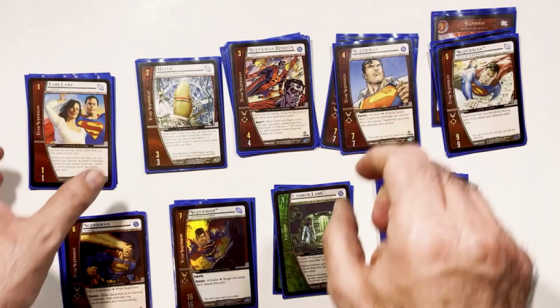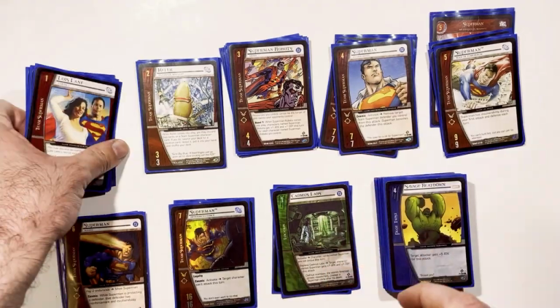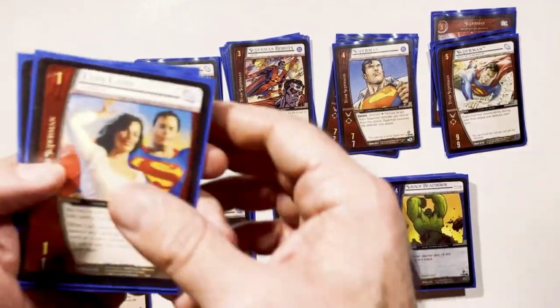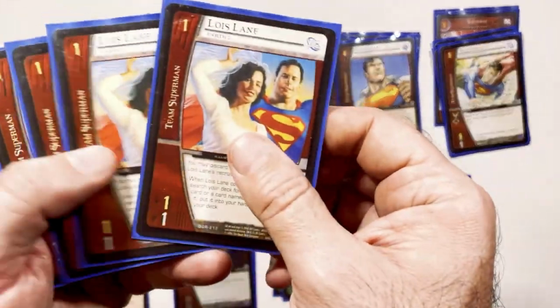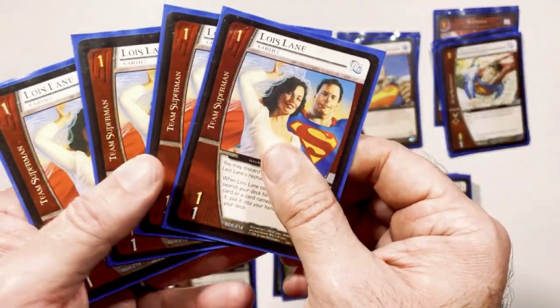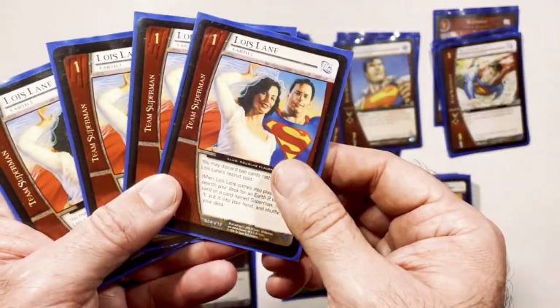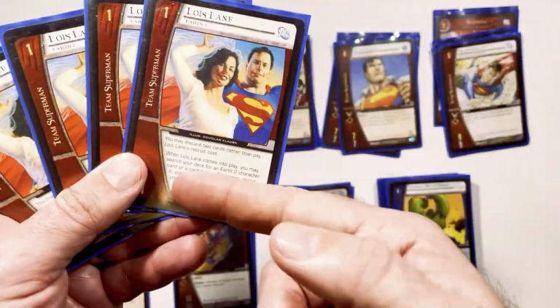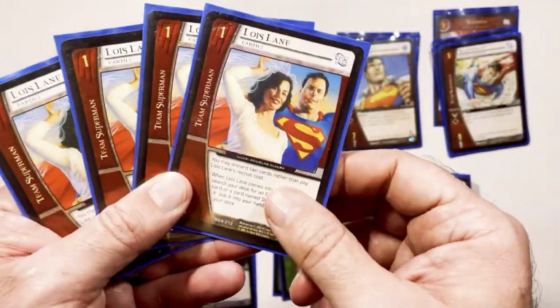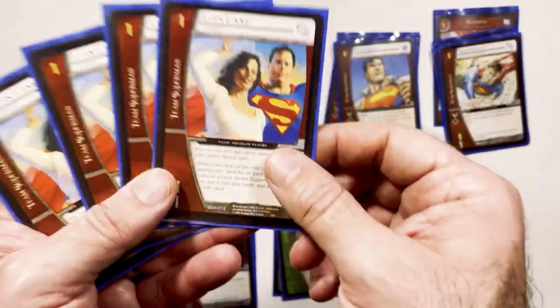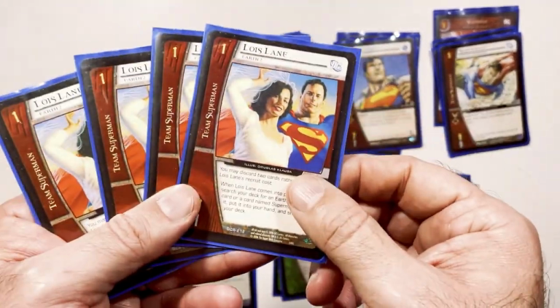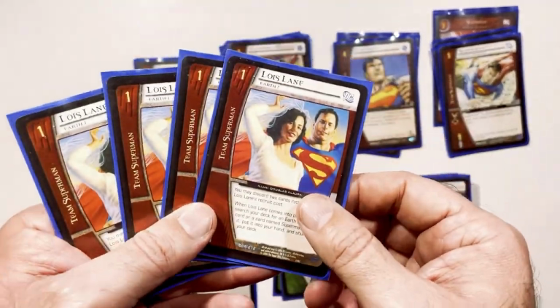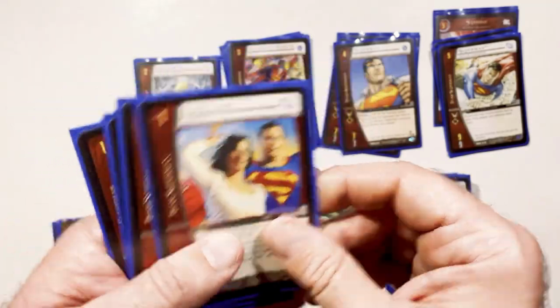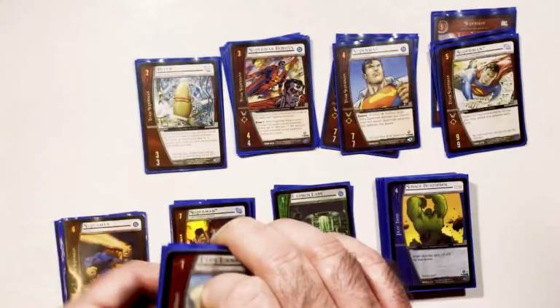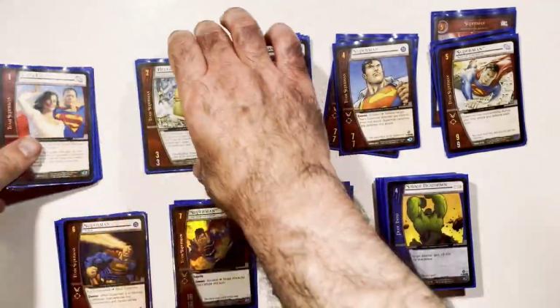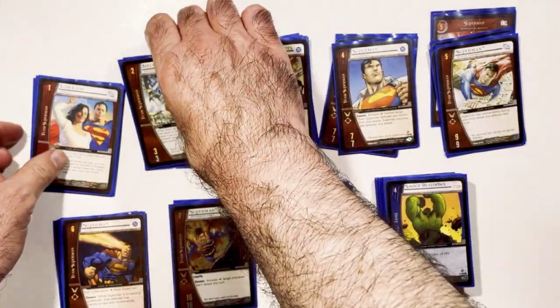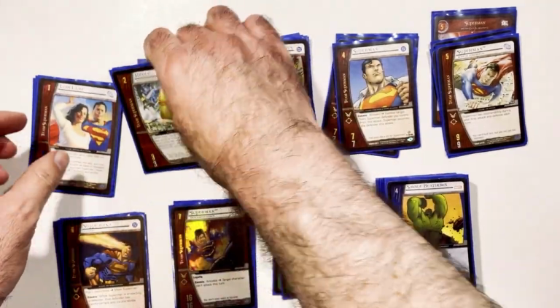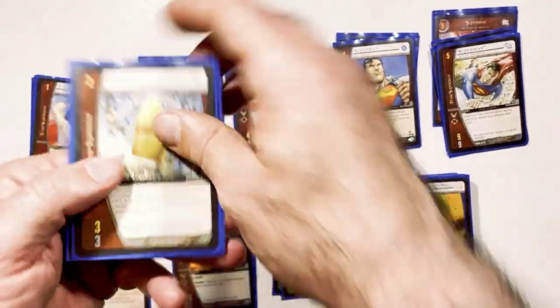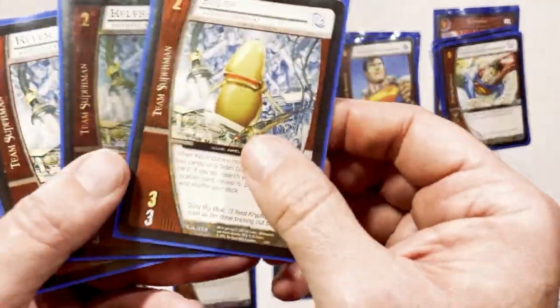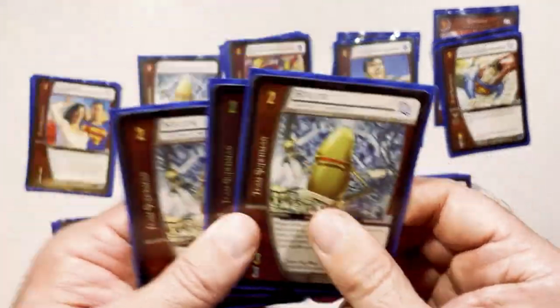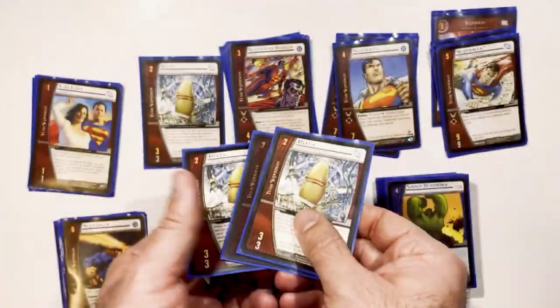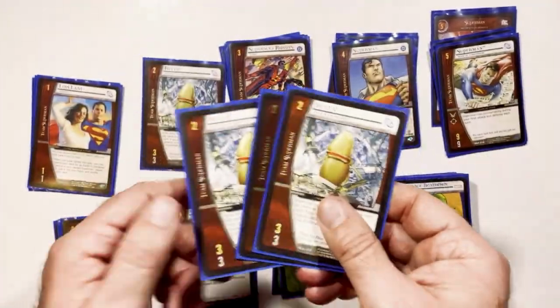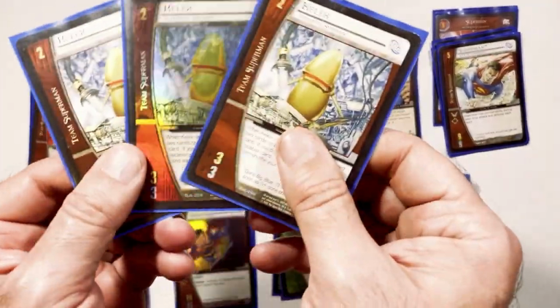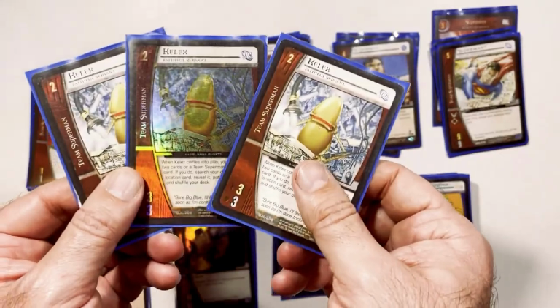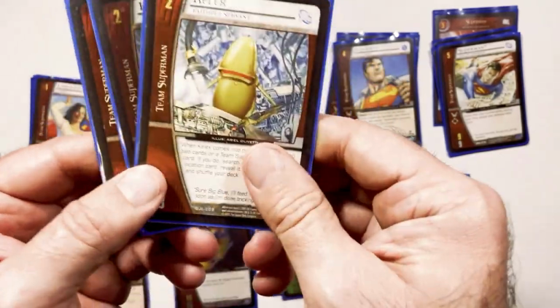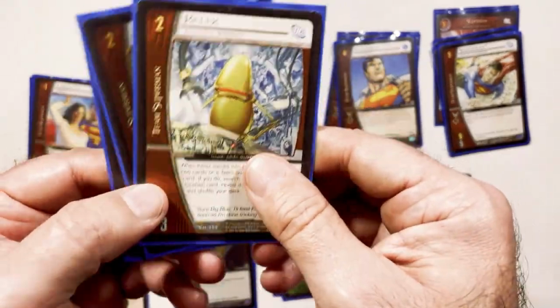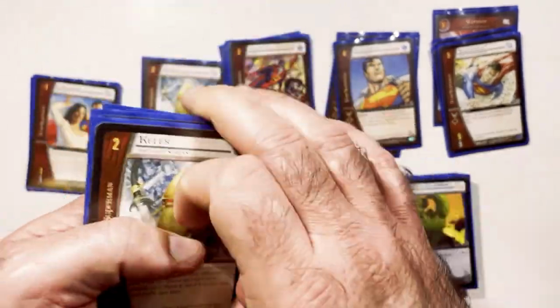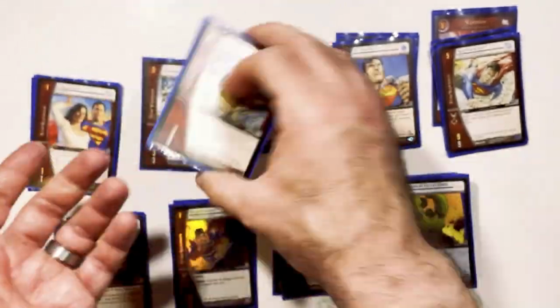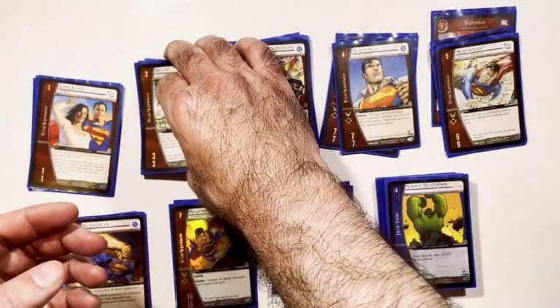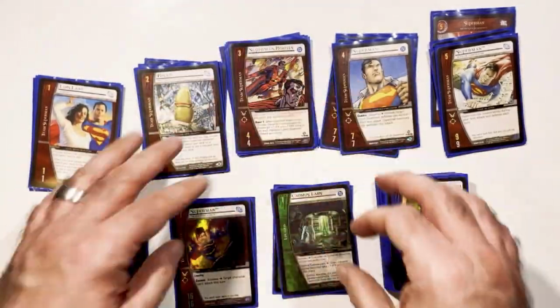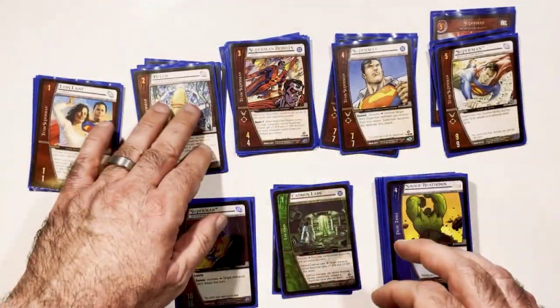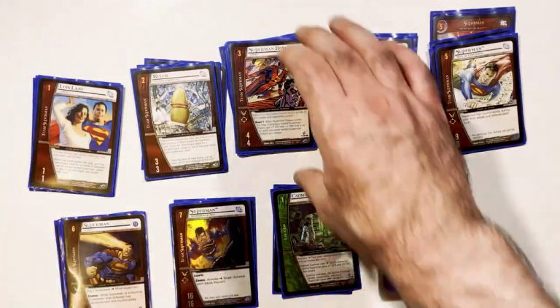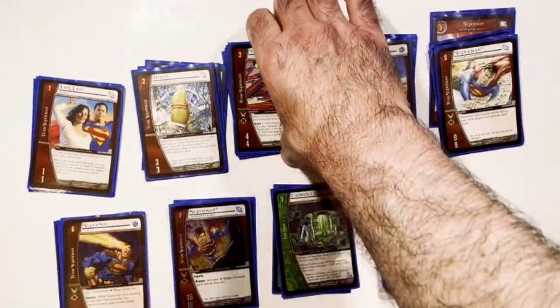On turn one, you're playing Lois Lane, who comes in and will get you a Superman in your hand. Kellick is a two drop who gets you a location, so you'll get Camdas Labs with that.